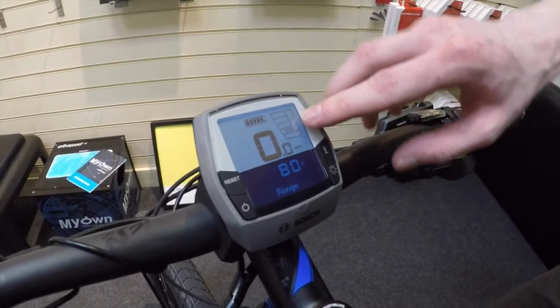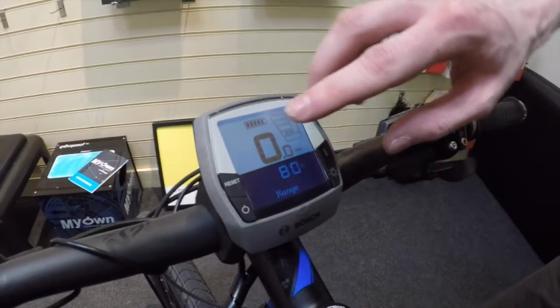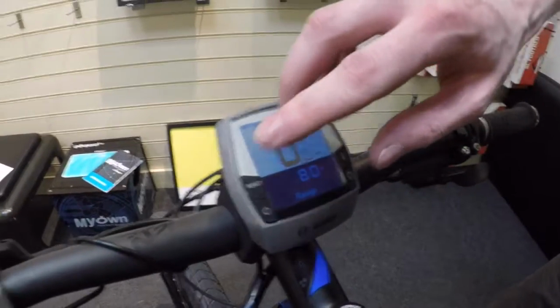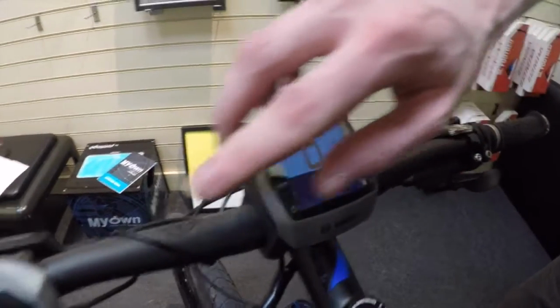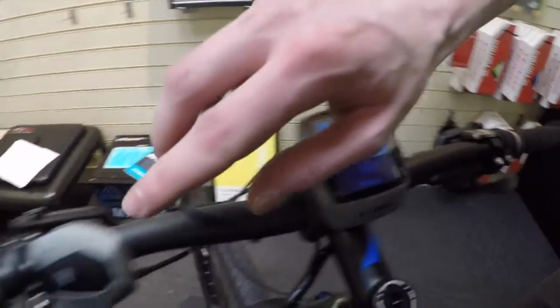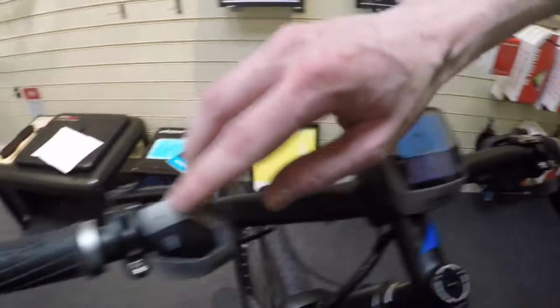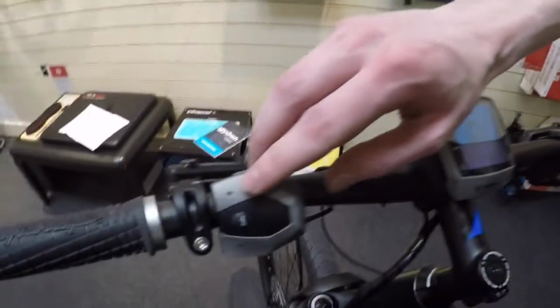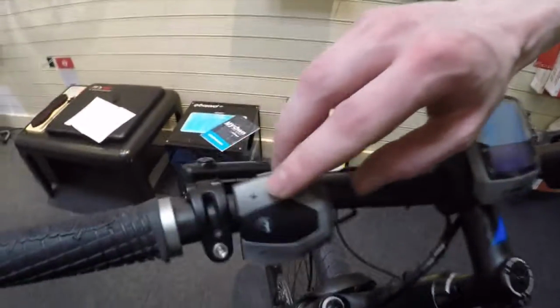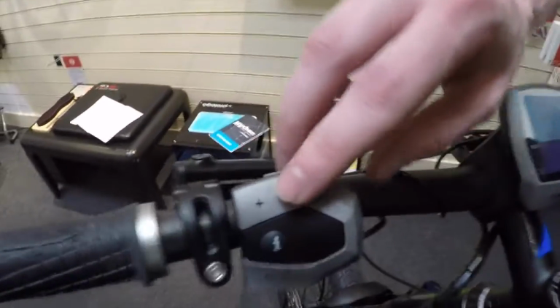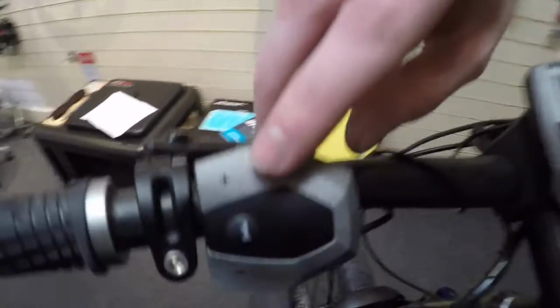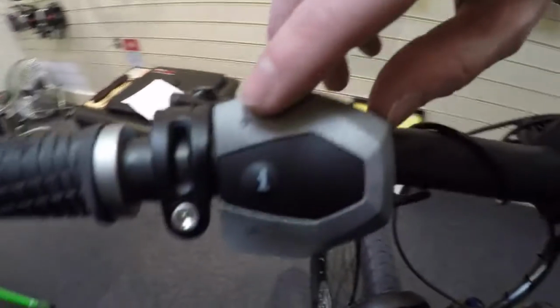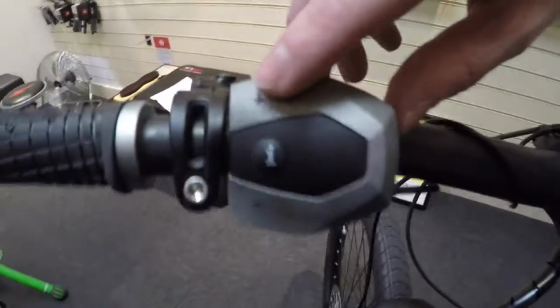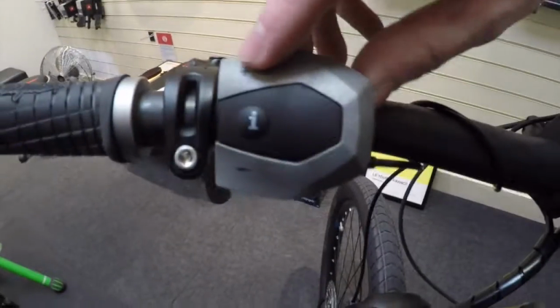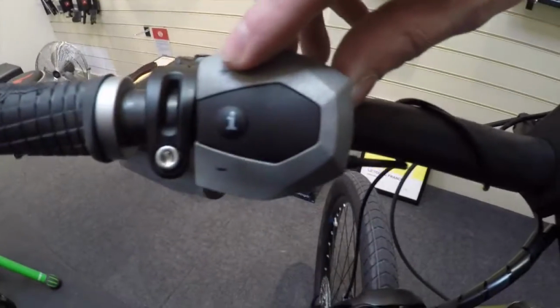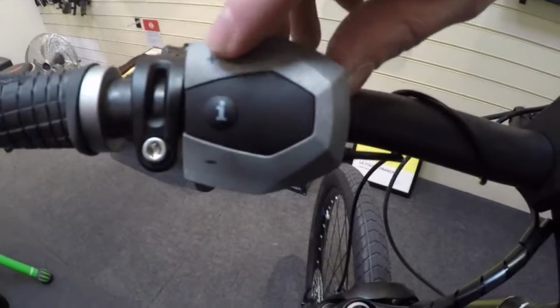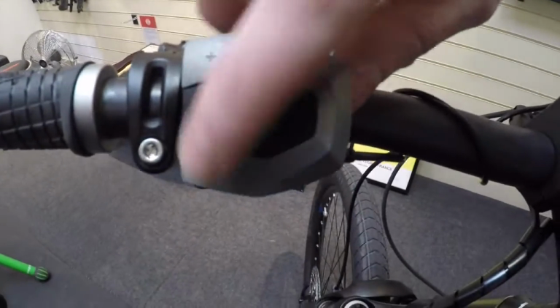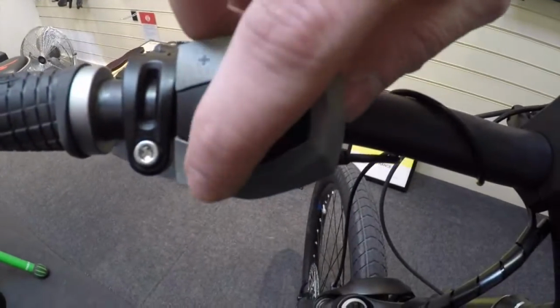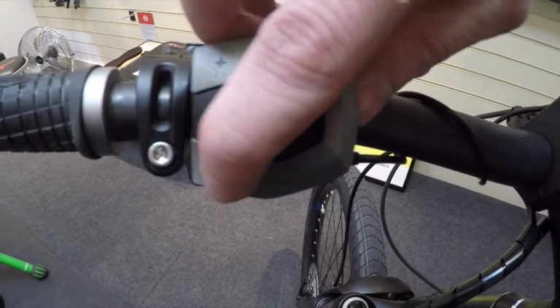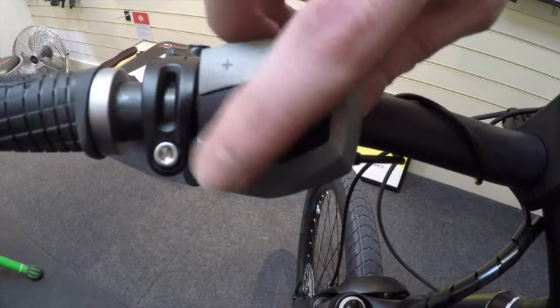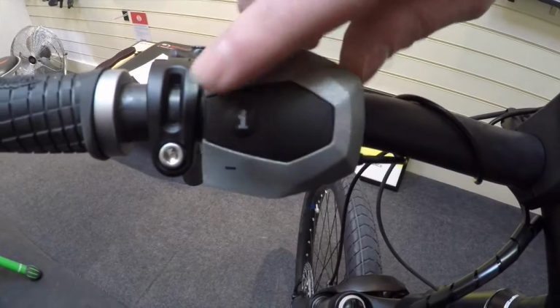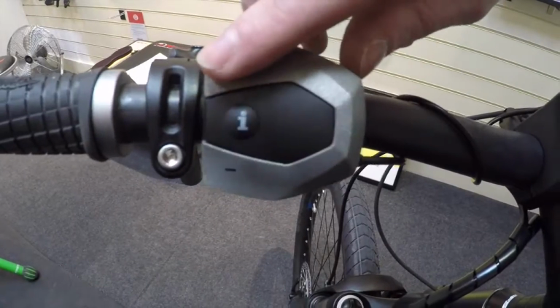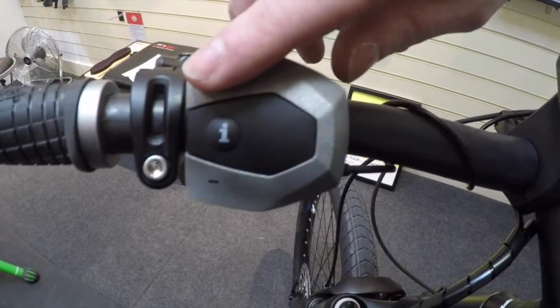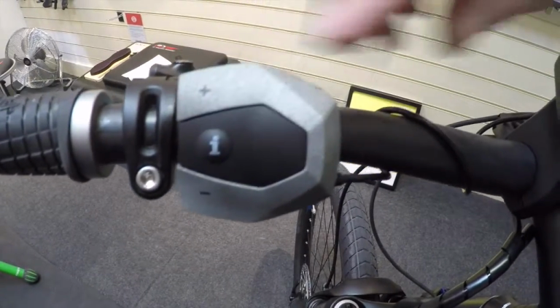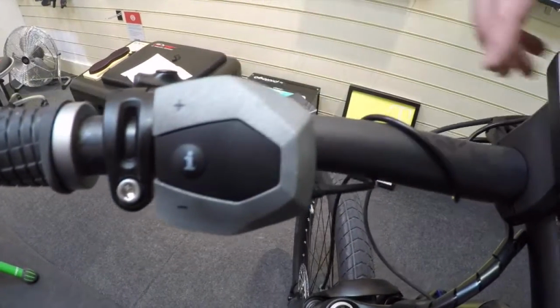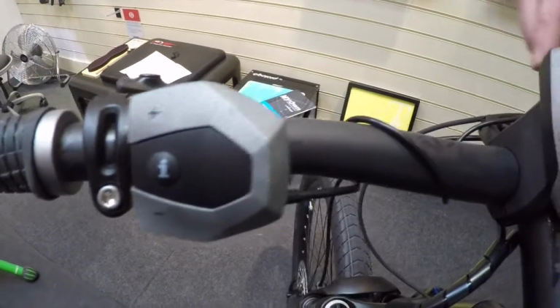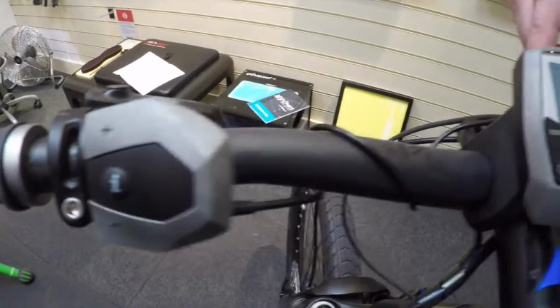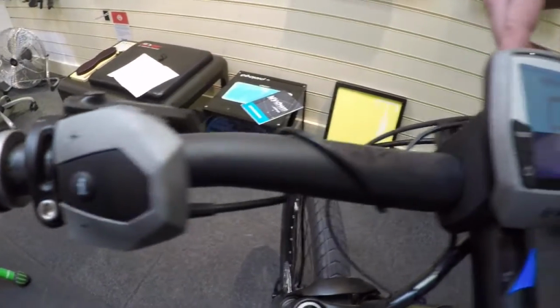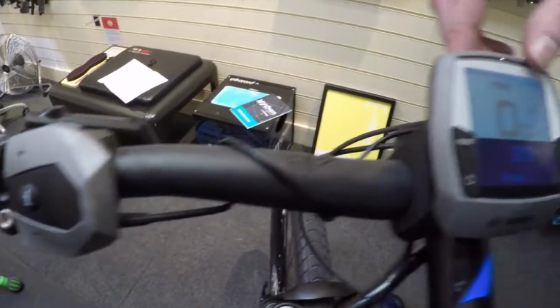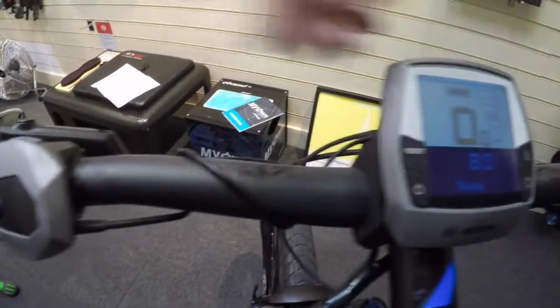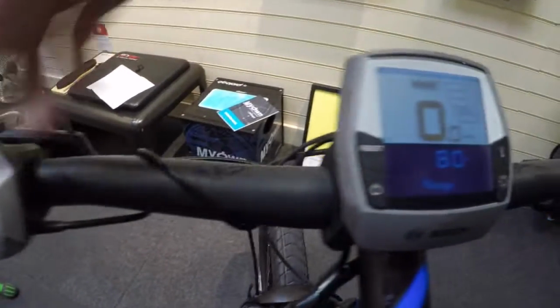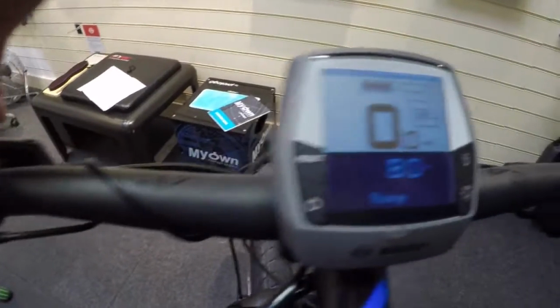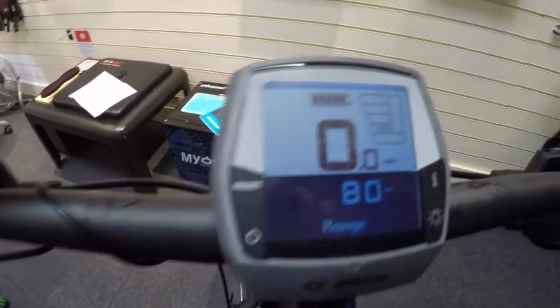If we pan across to the control unit here, you'll see a plus and a minus button that allow you to cycle through the different battery modes.